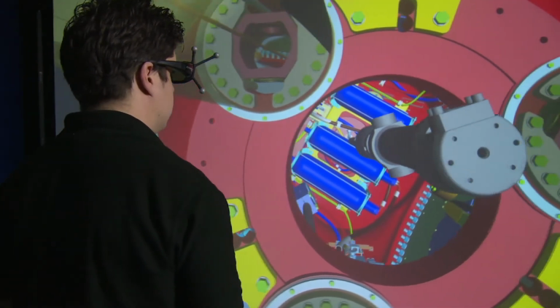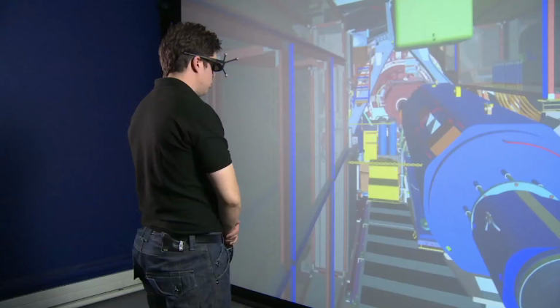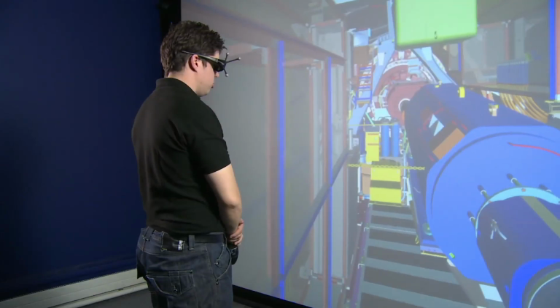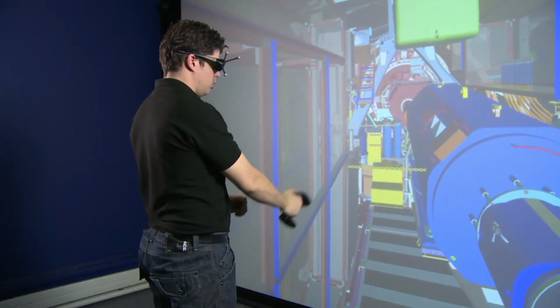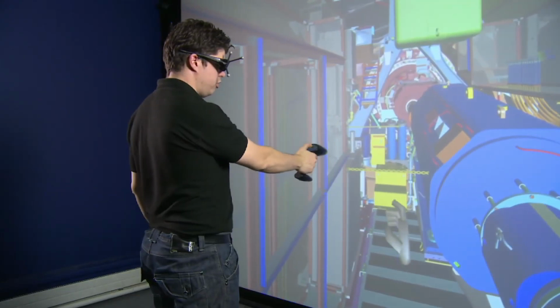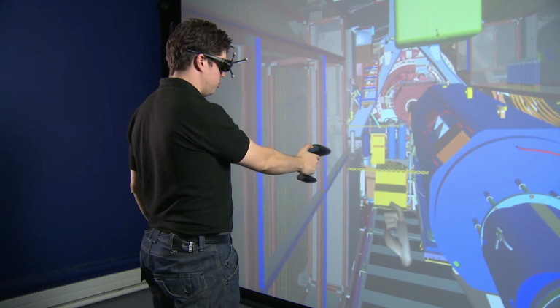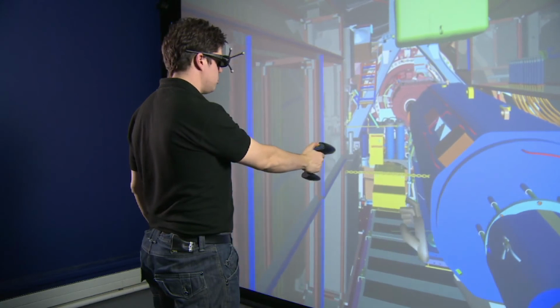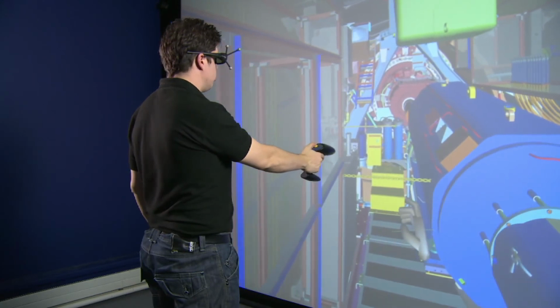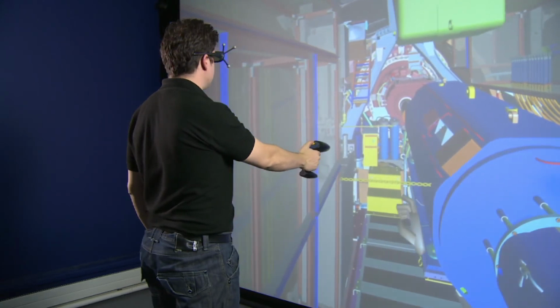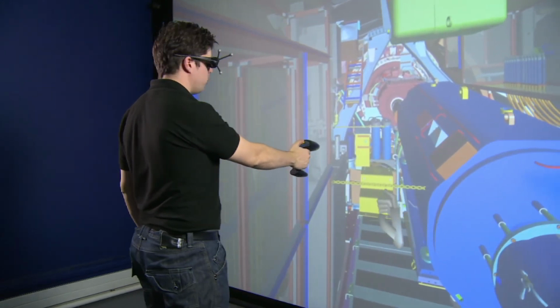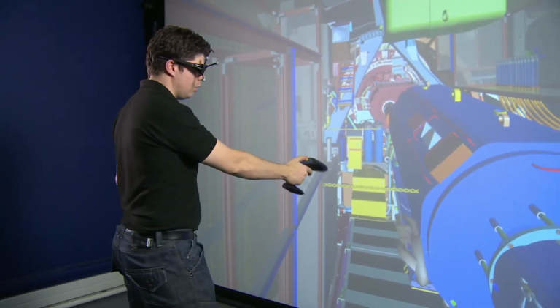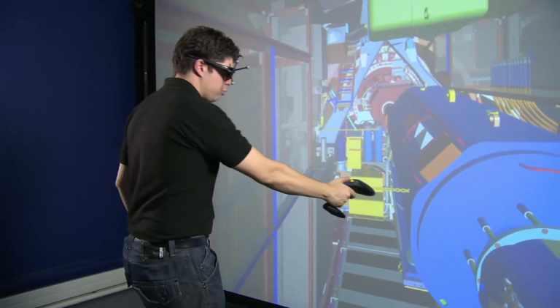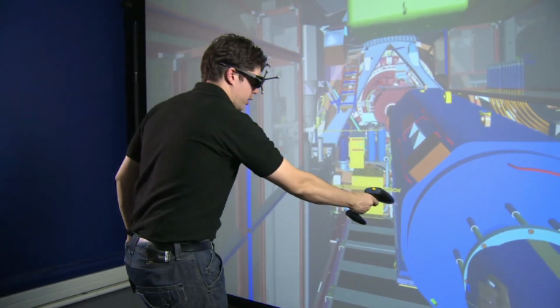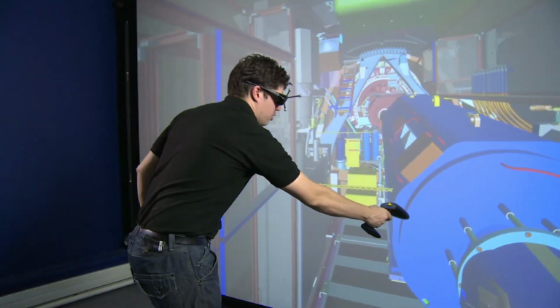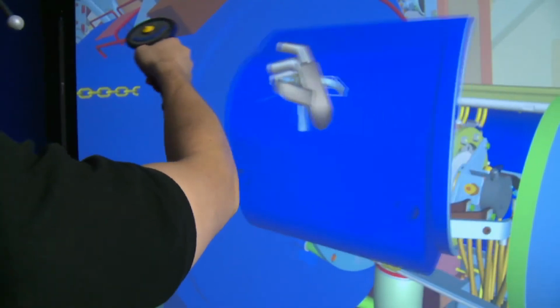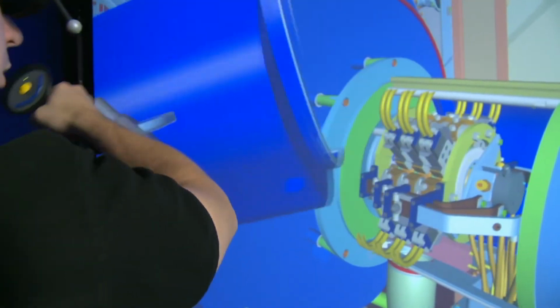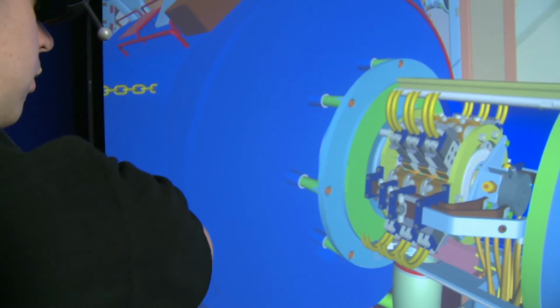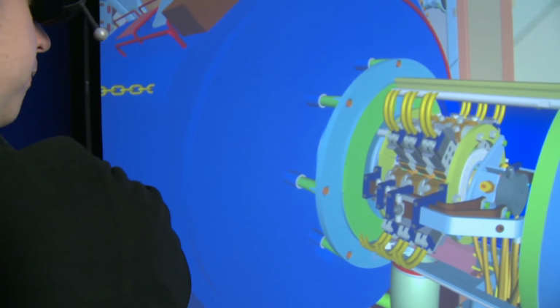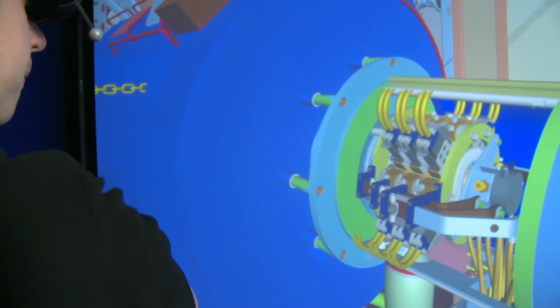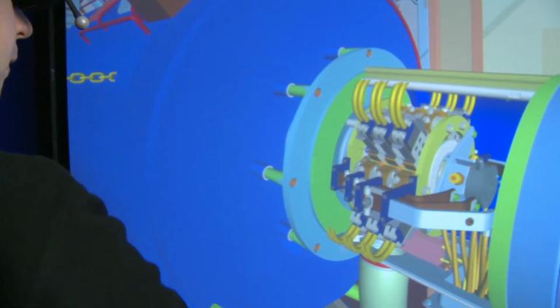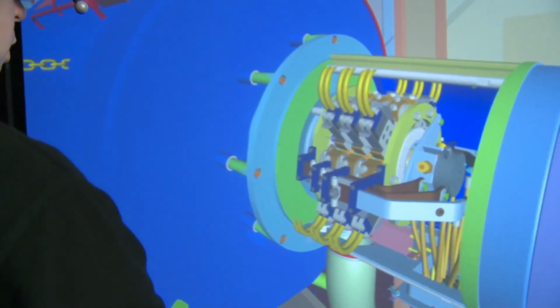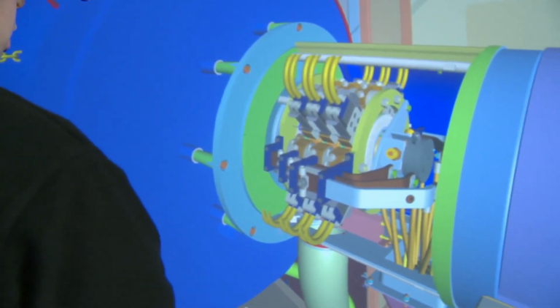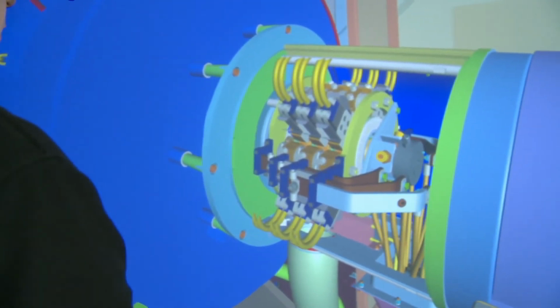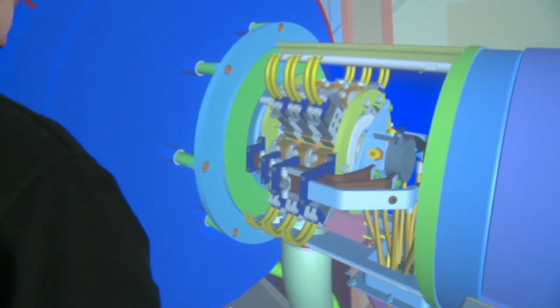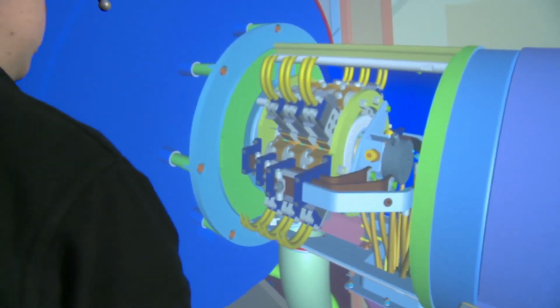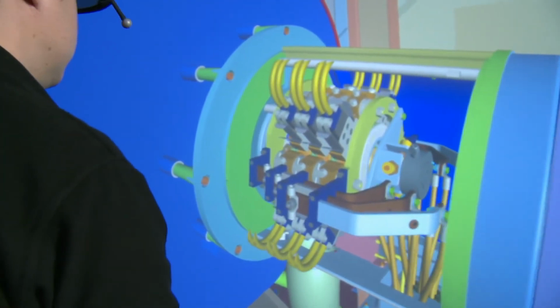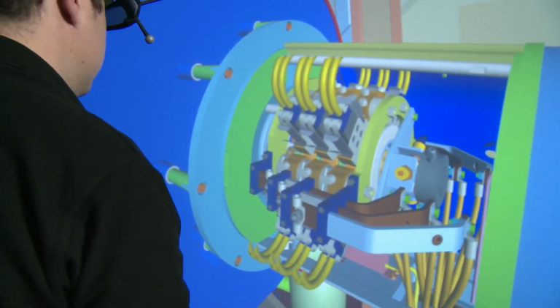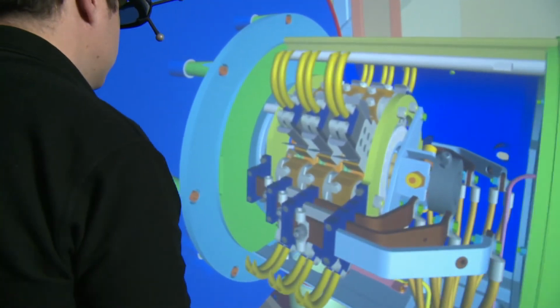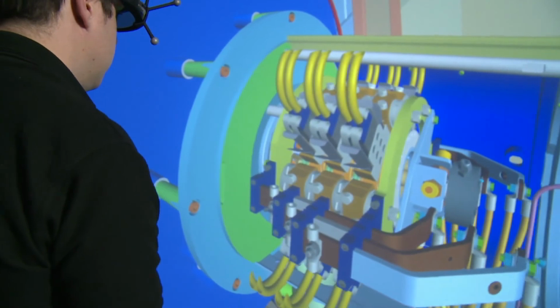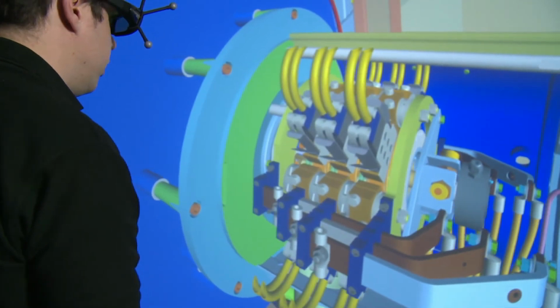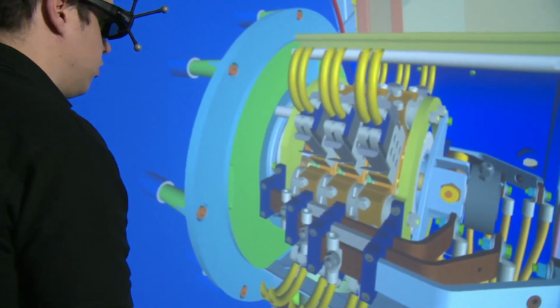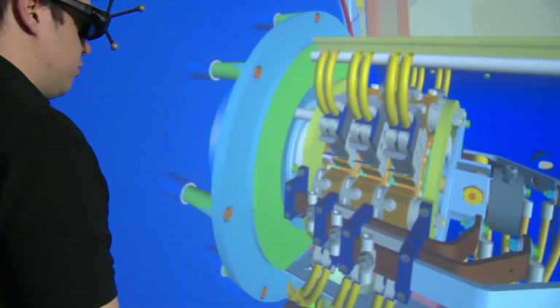This now gives me an alternative viewpoint with which I can examine and manipulate various parts of the internal workings. Here you can see, for example, I've removed the cover of one of the more complex components.